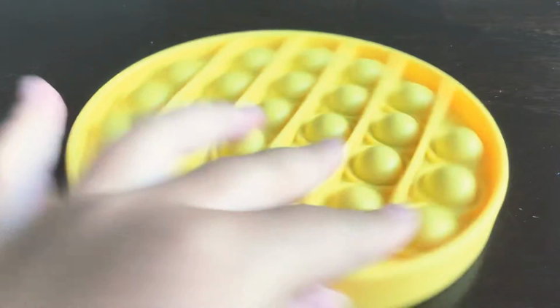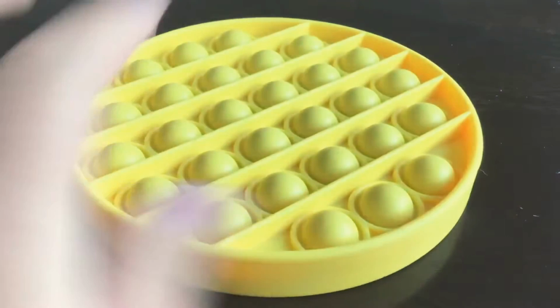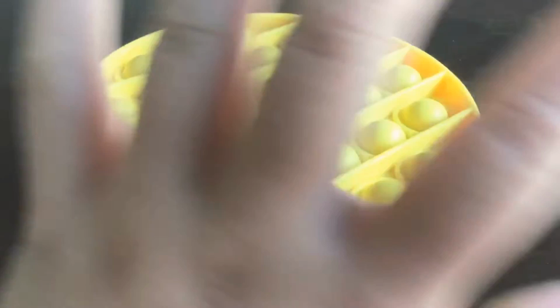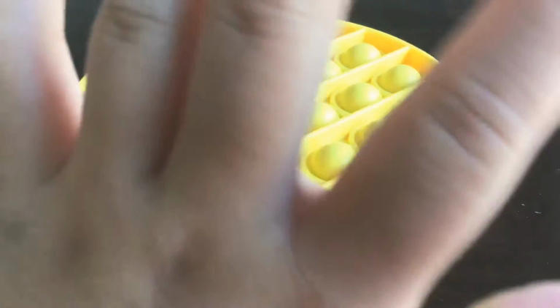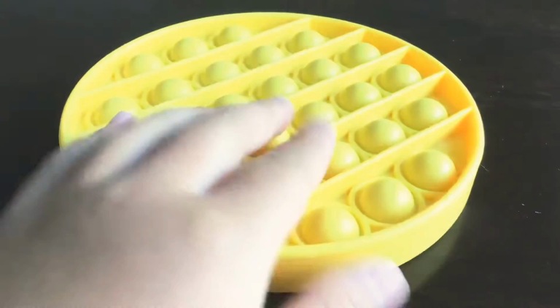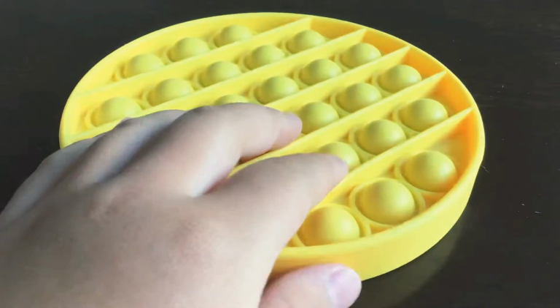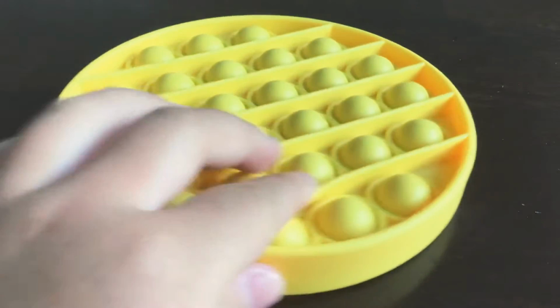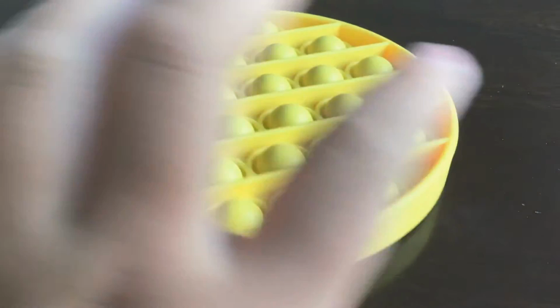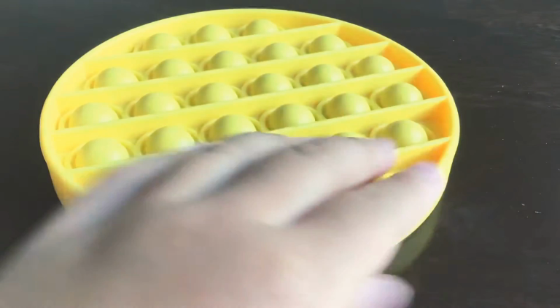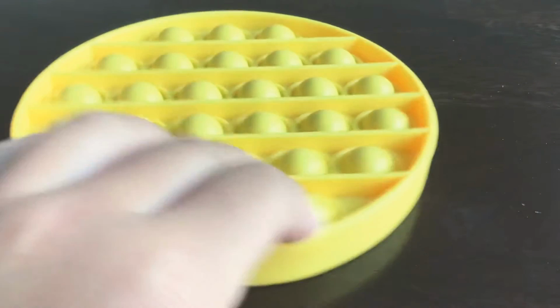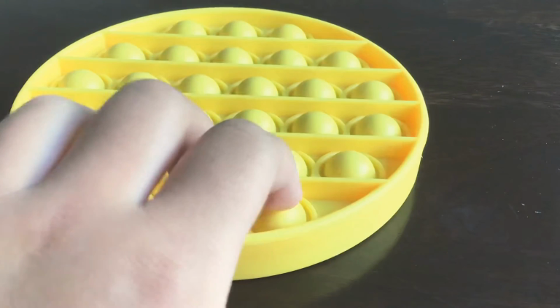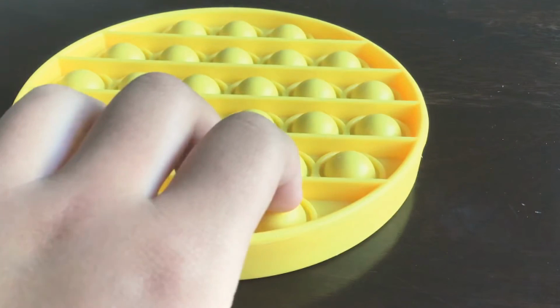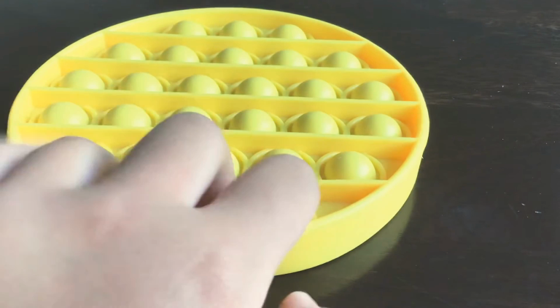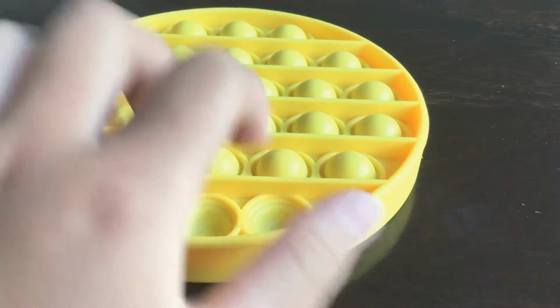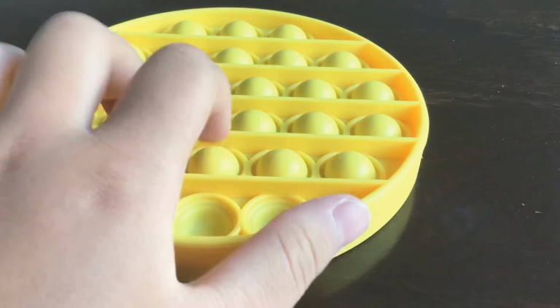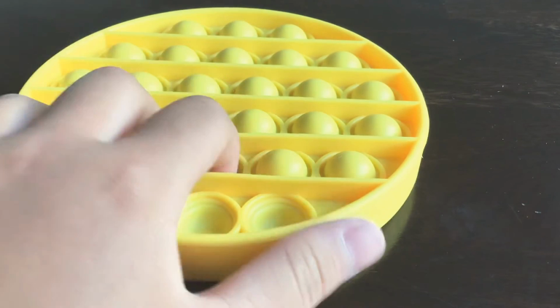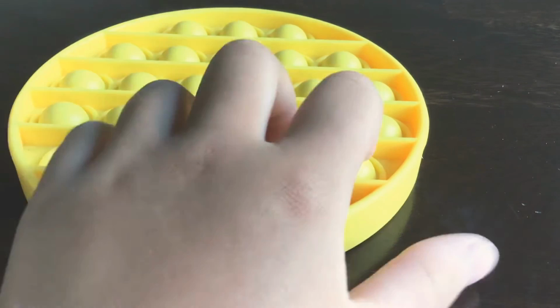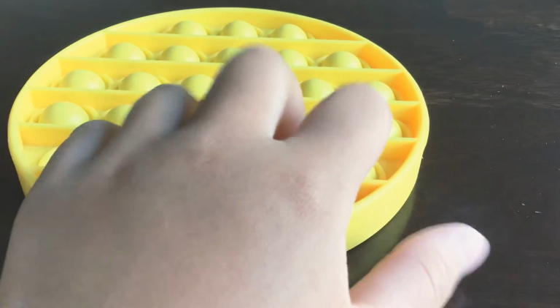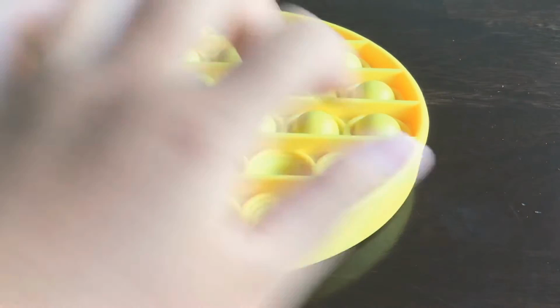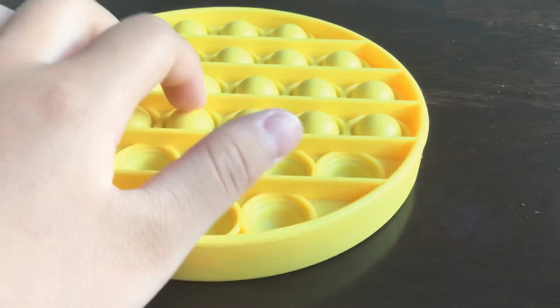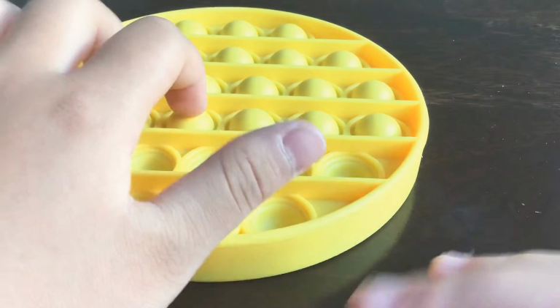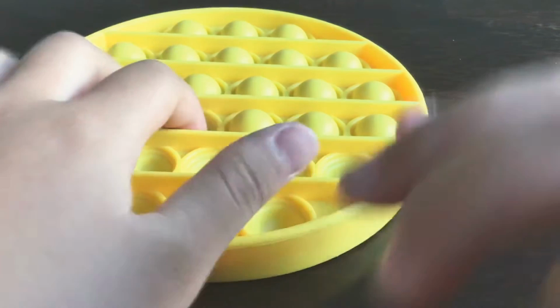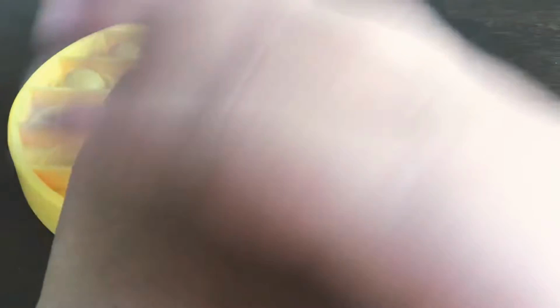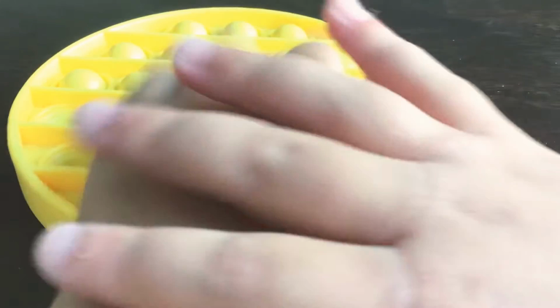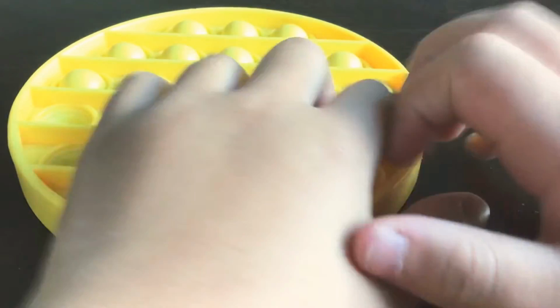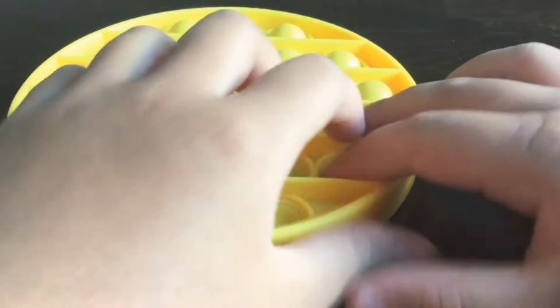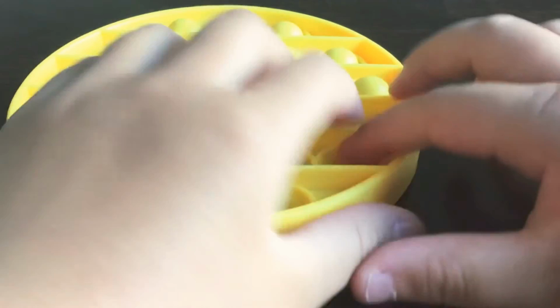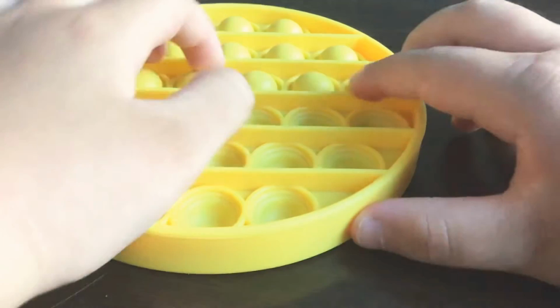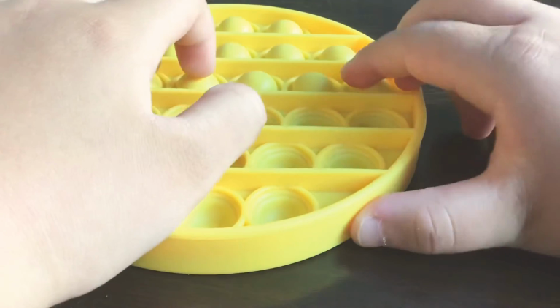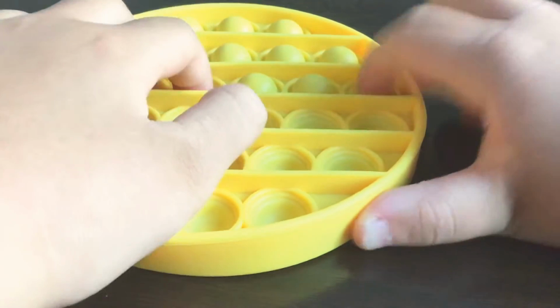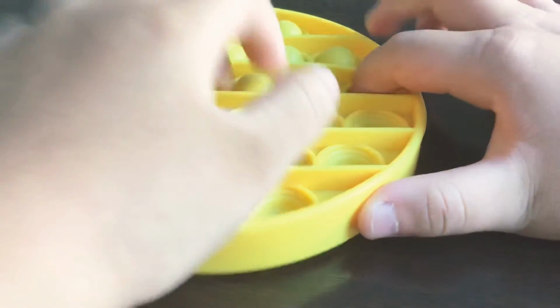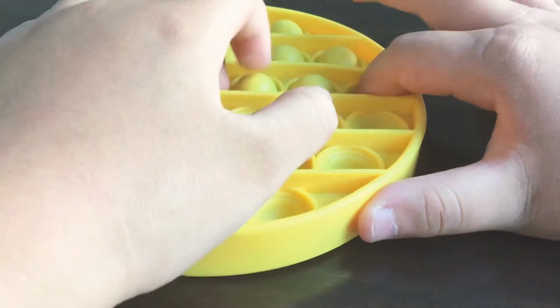Hello everyone, welcome back to Jason and Caroline's. Where'd you go? And today what will we be doing? We will be painting our Puppets!